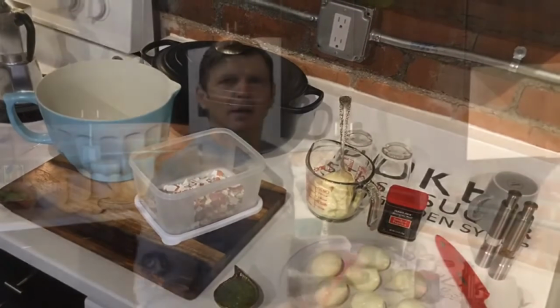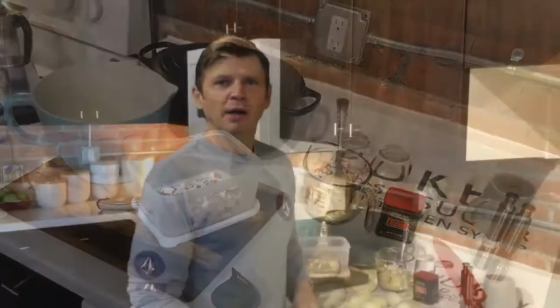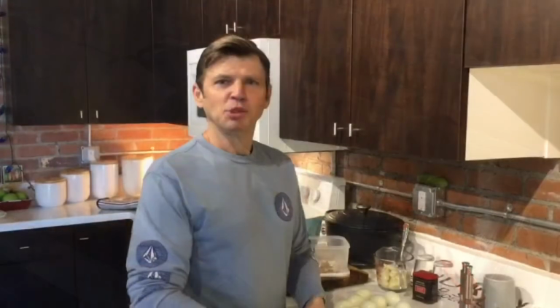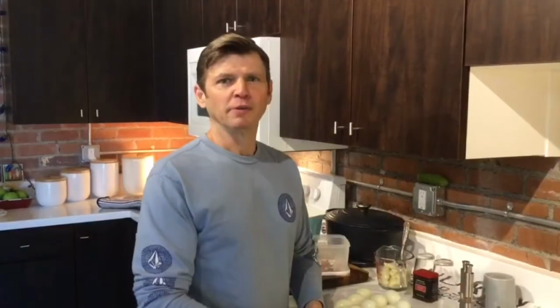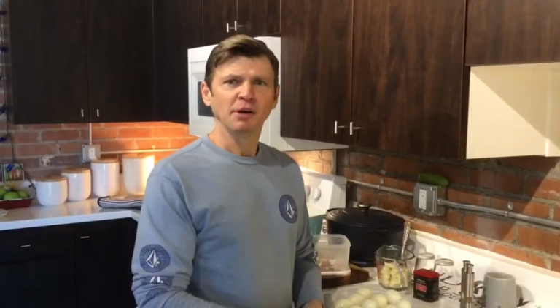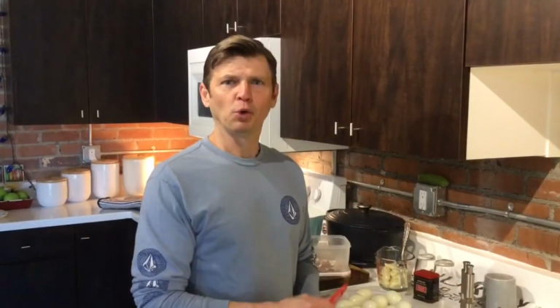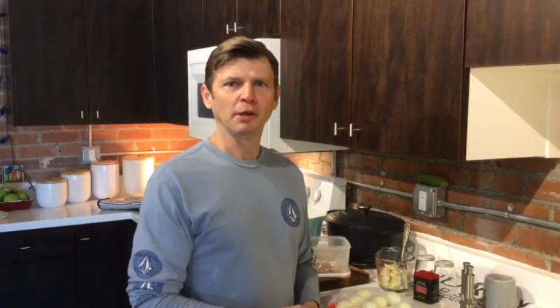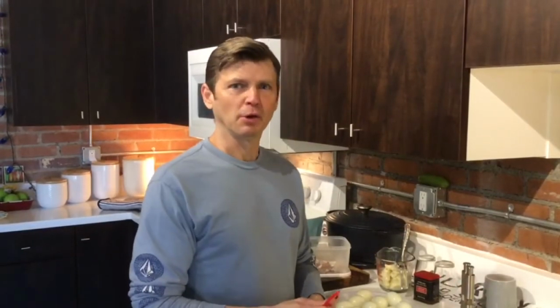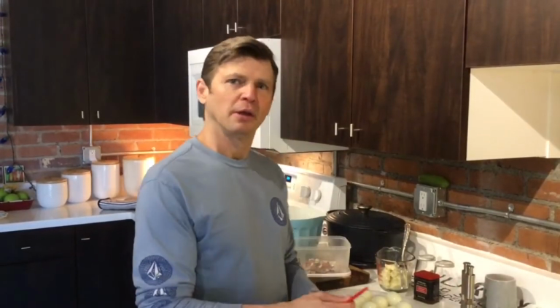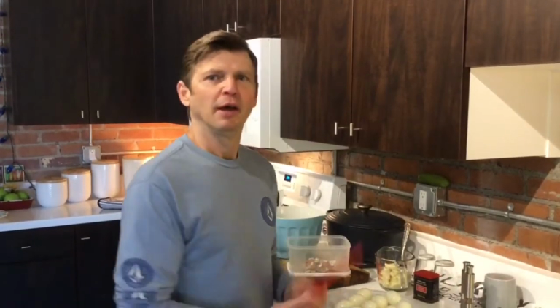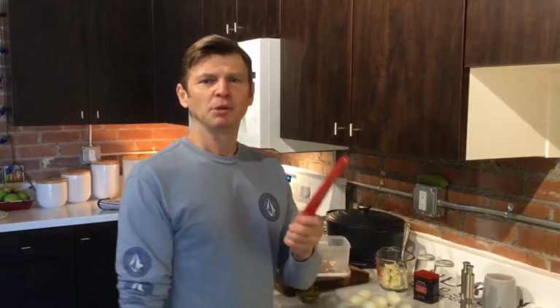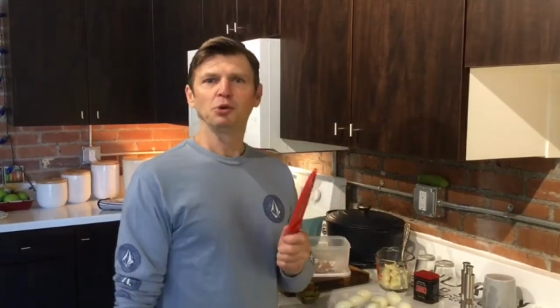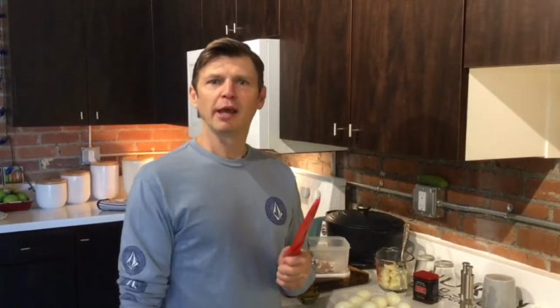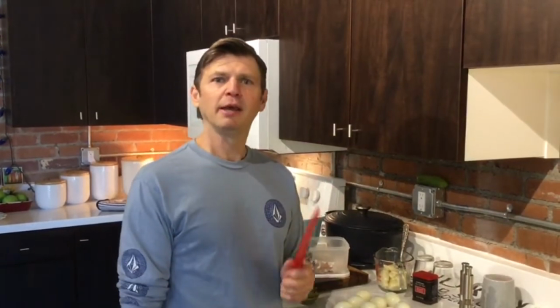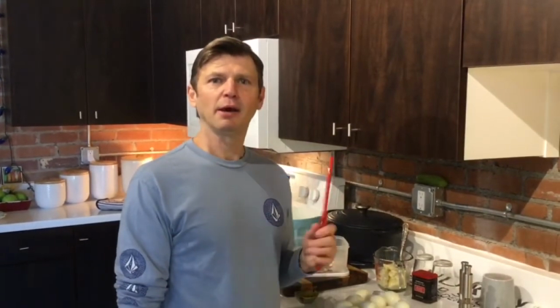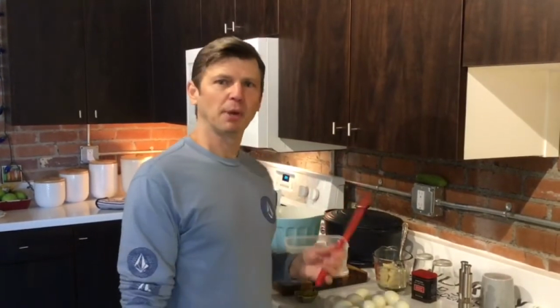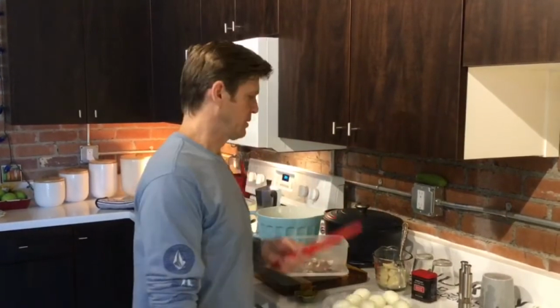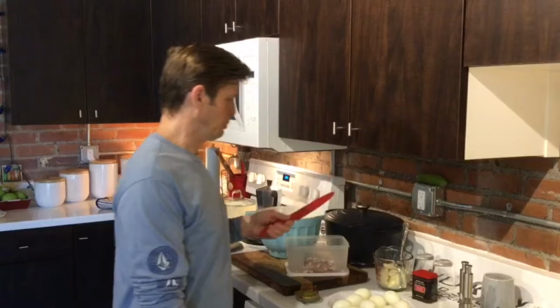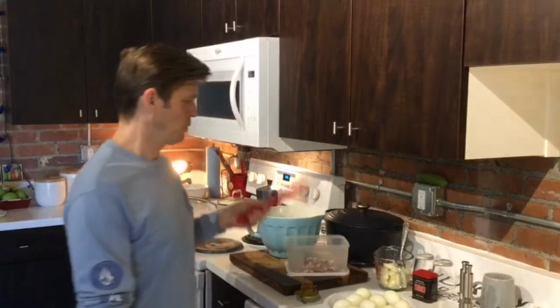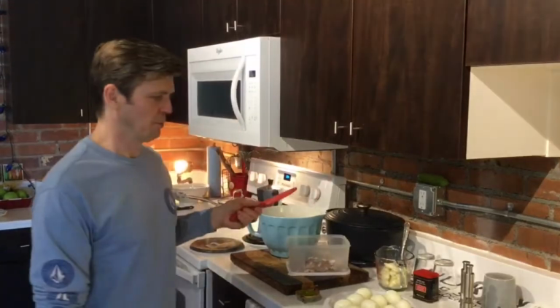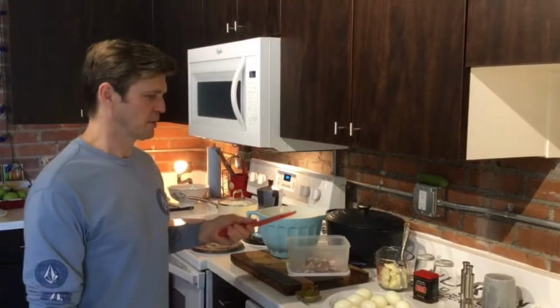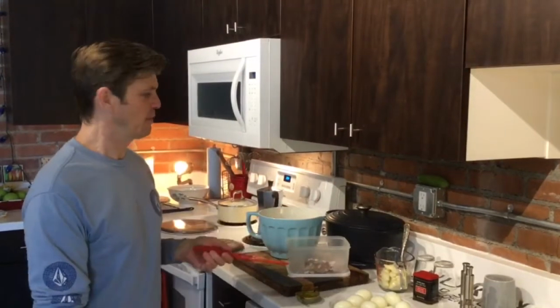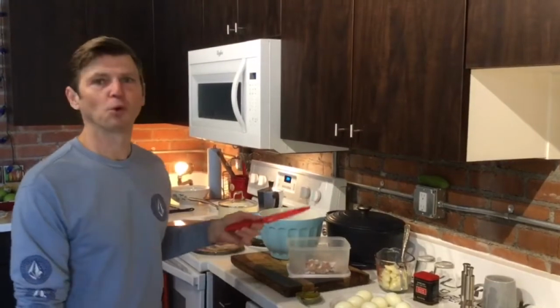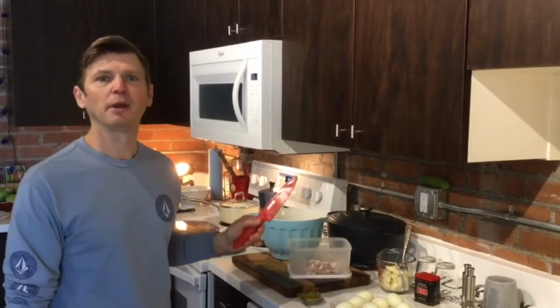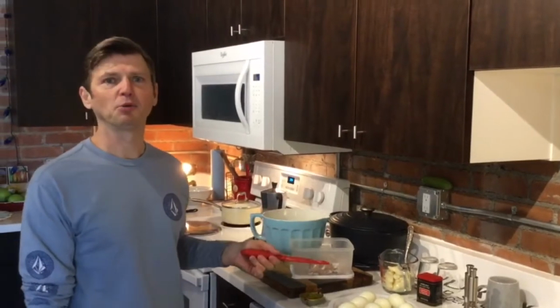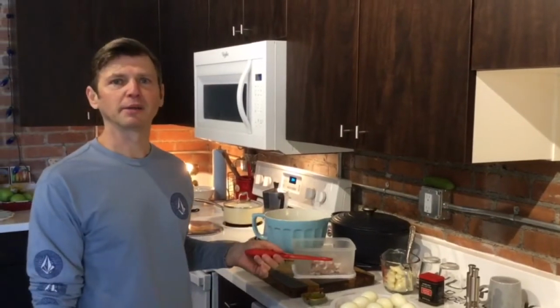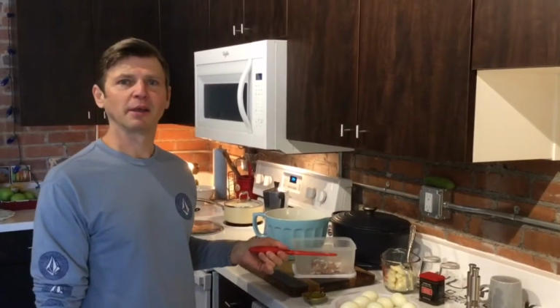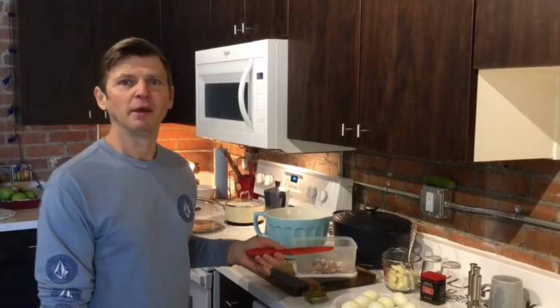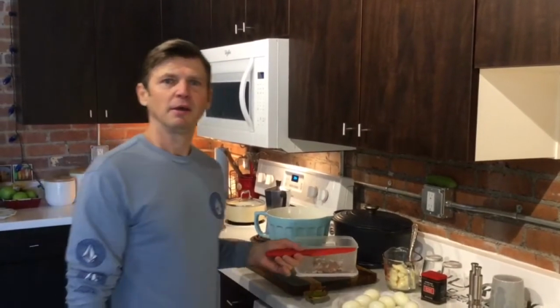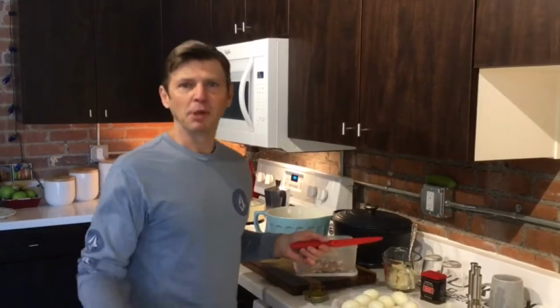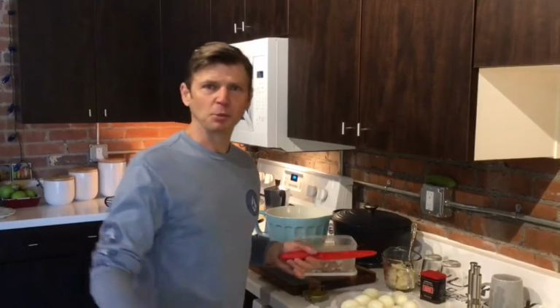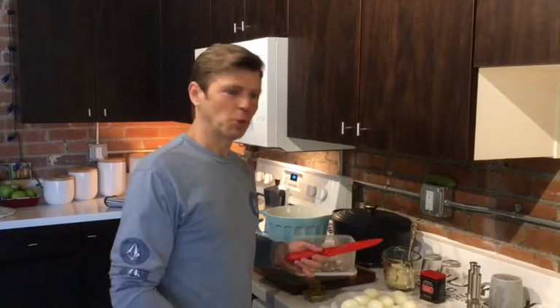Hi, I'm Joey, the self-quarantine cook. I'm going to show you today how to make a simple family recipe for deviled eggs. Happy Easter, by the way.